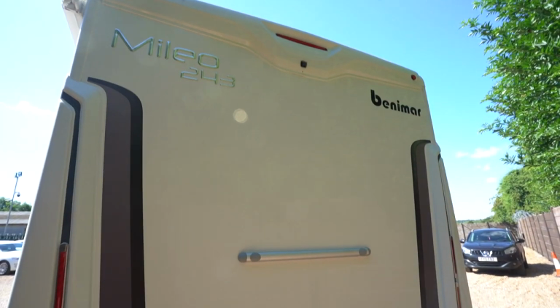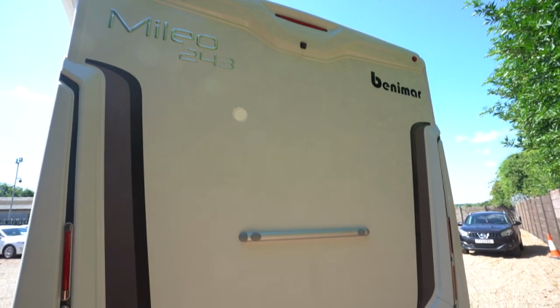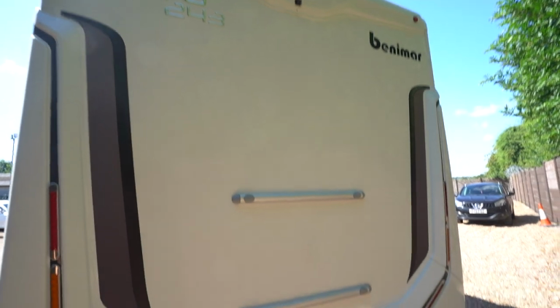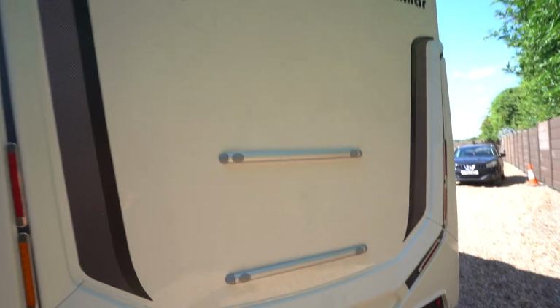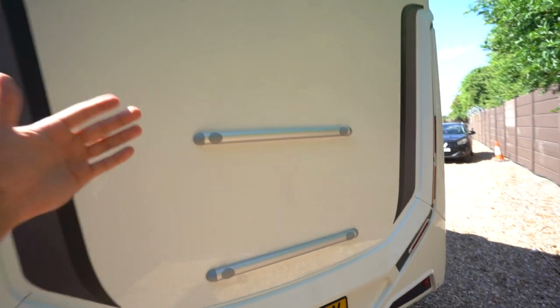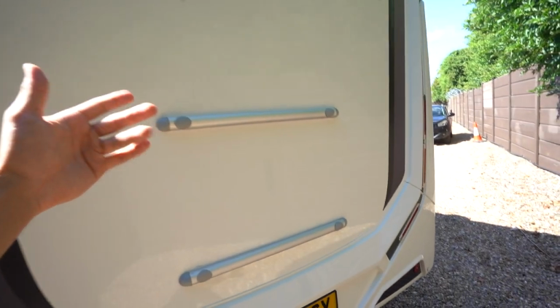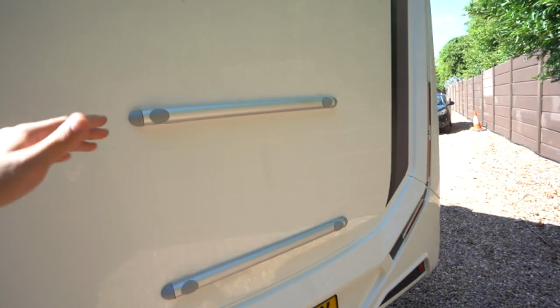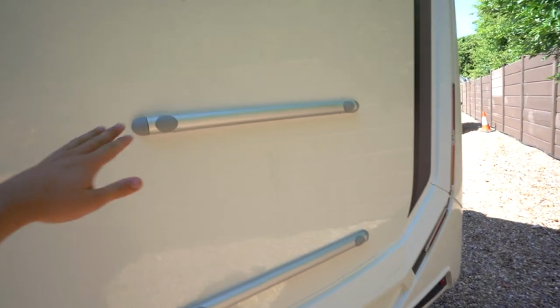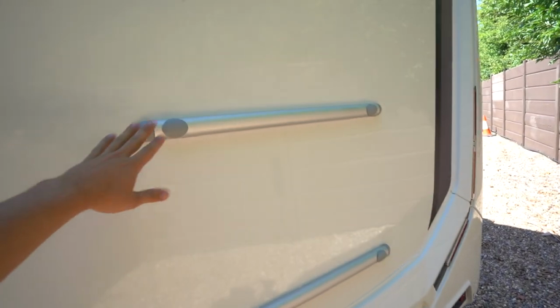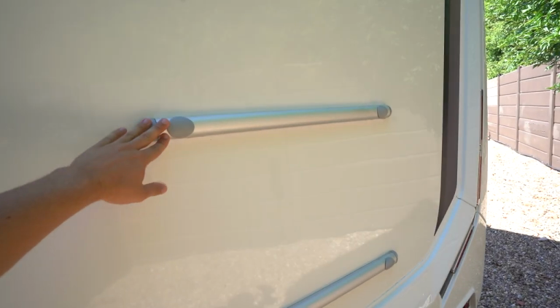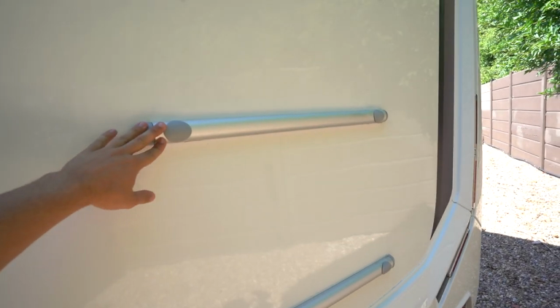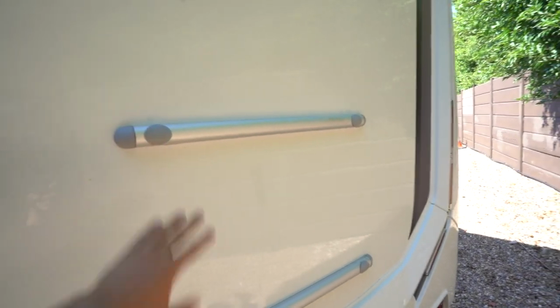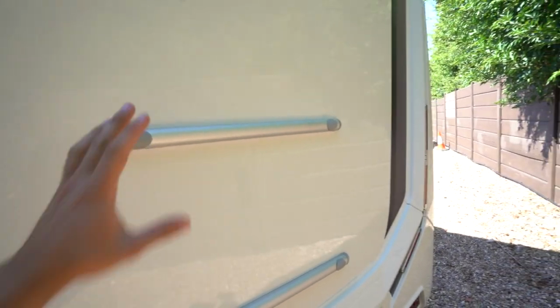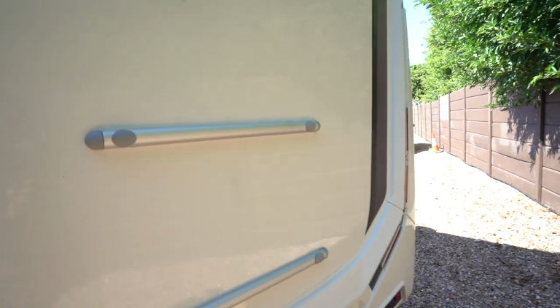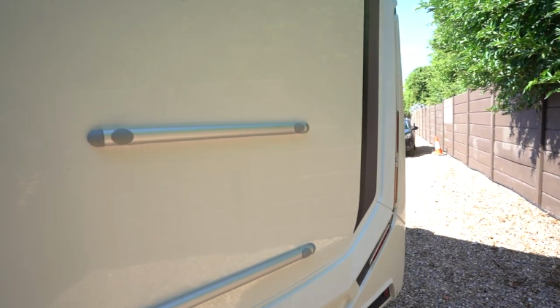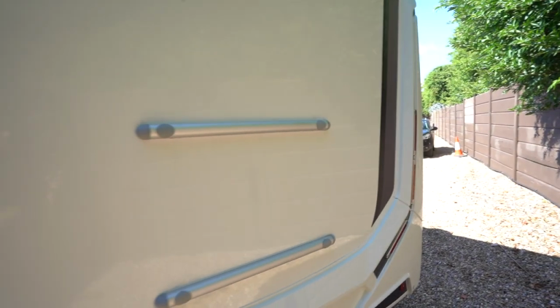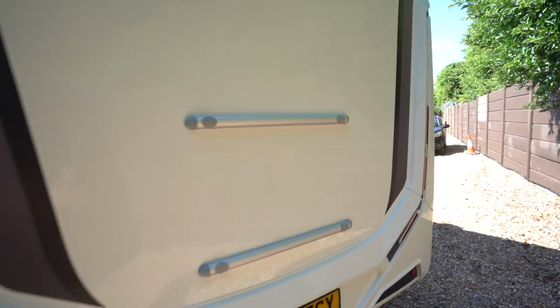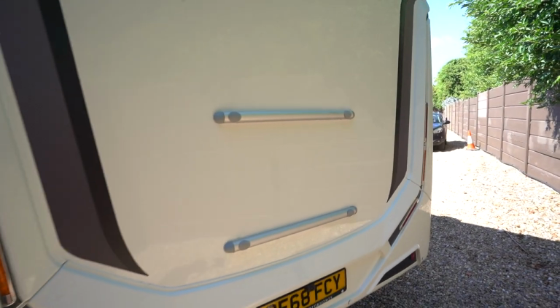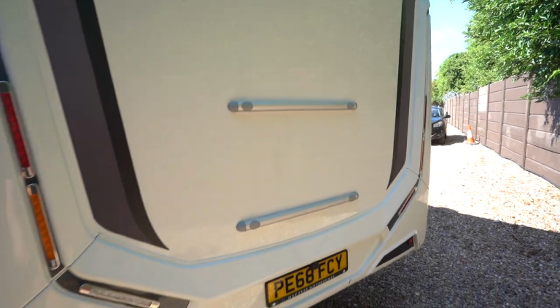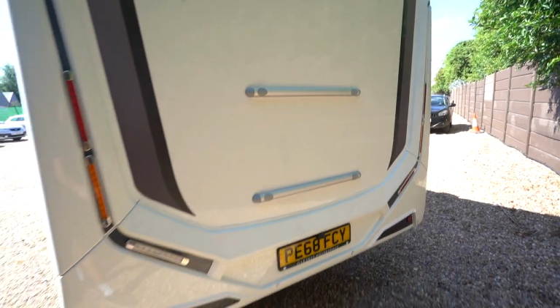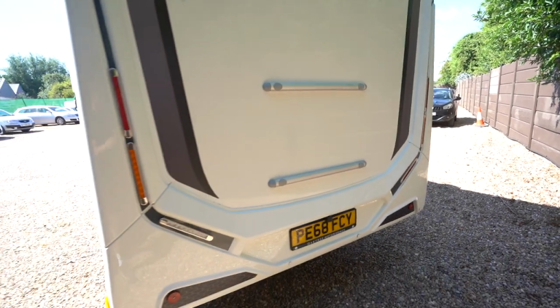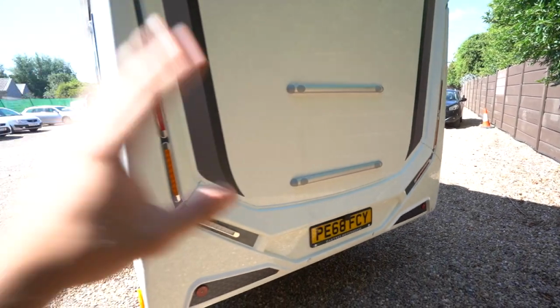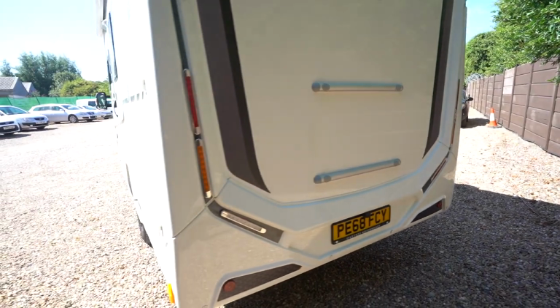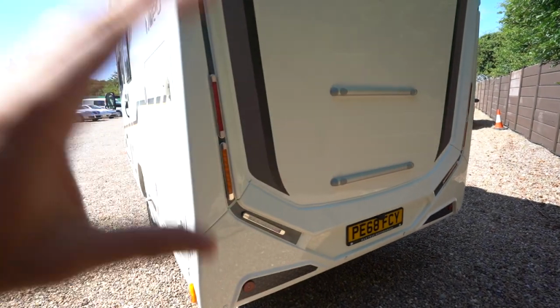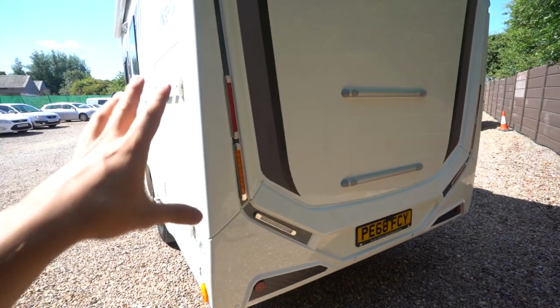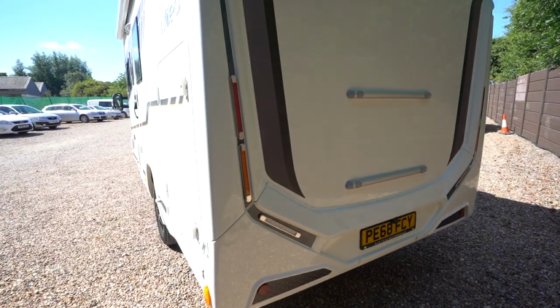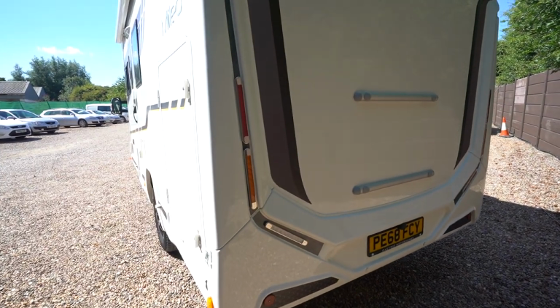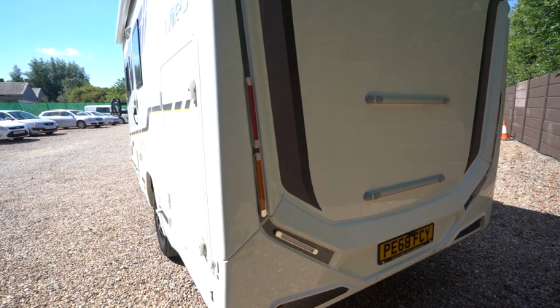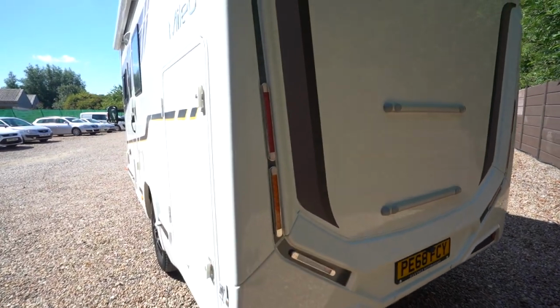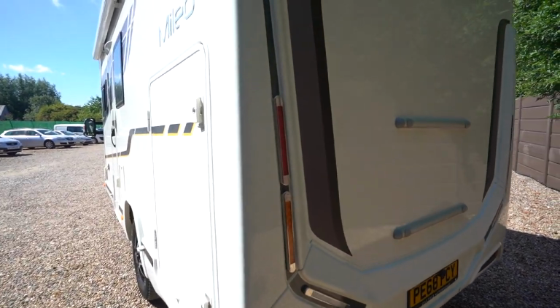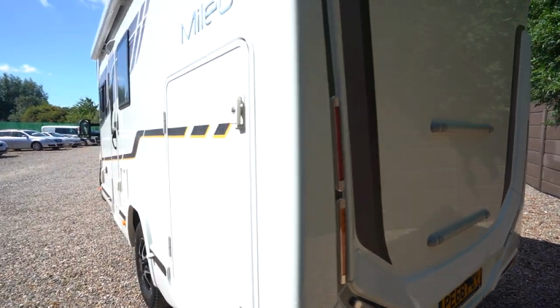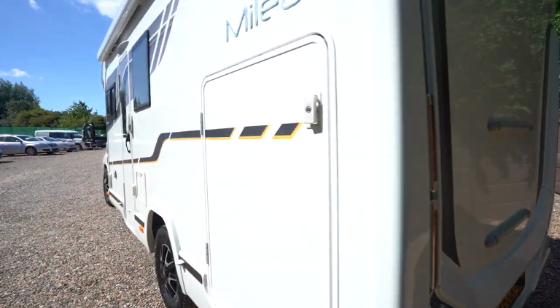At the rear you've also got a reversing camera up top, and you do have the mounts ready for a cycle rack if you wanted to fit one. It would be very easy to do — that's already in place for you, so you don't have to go through the process of getting it drilled and fitted.